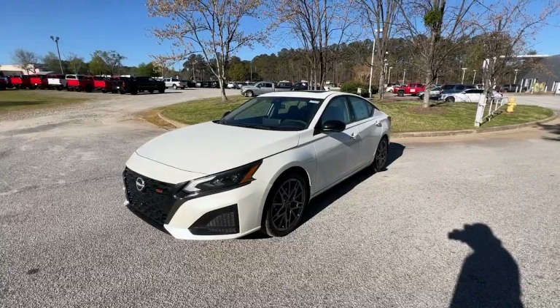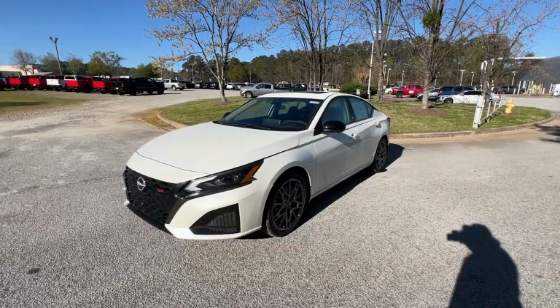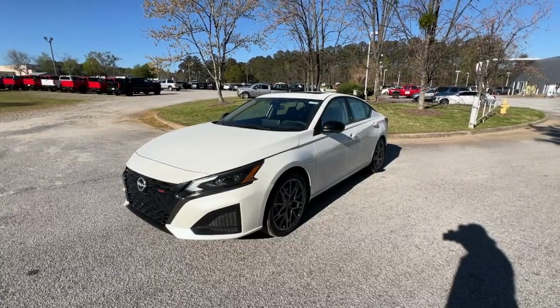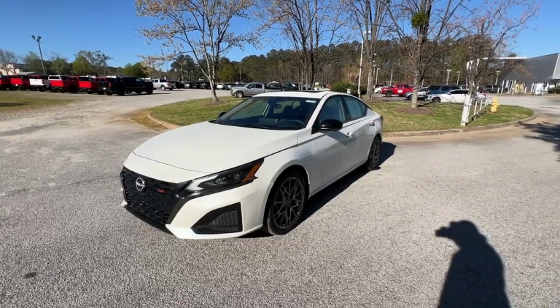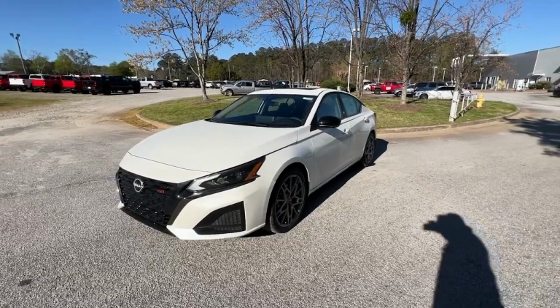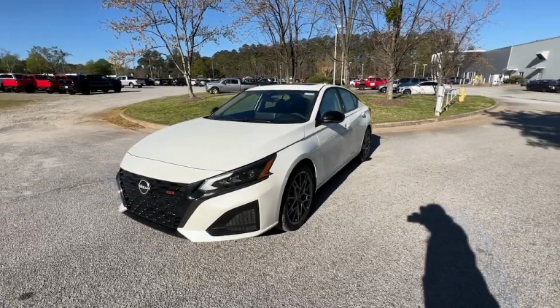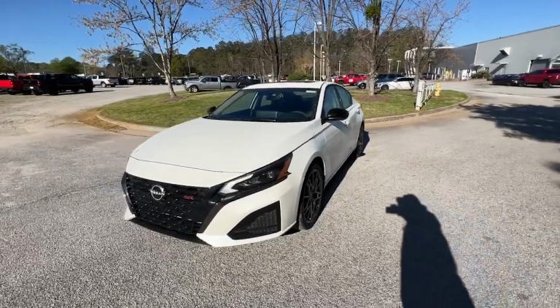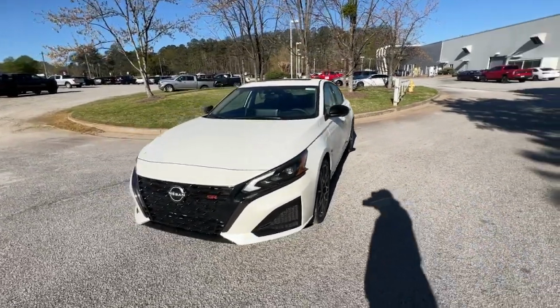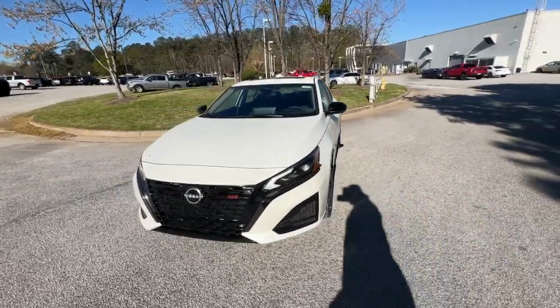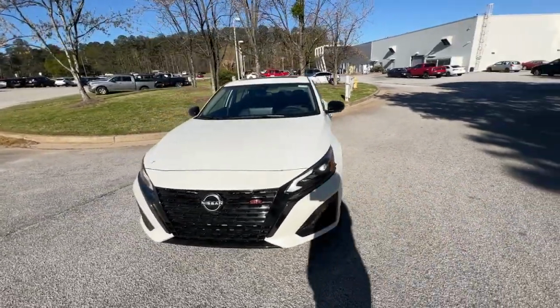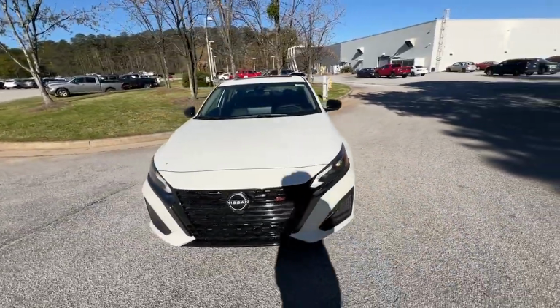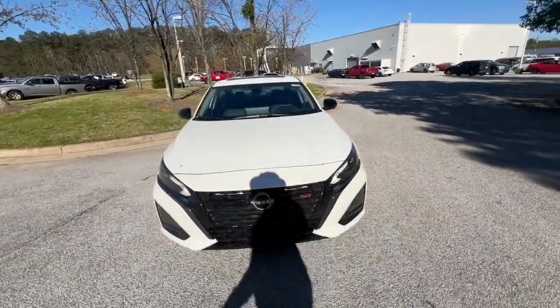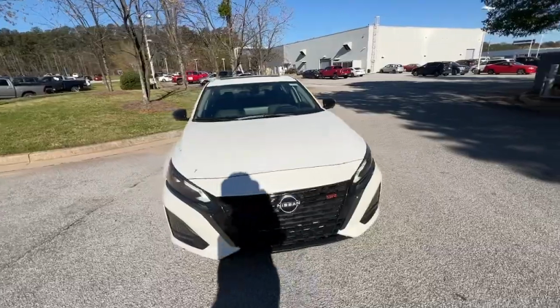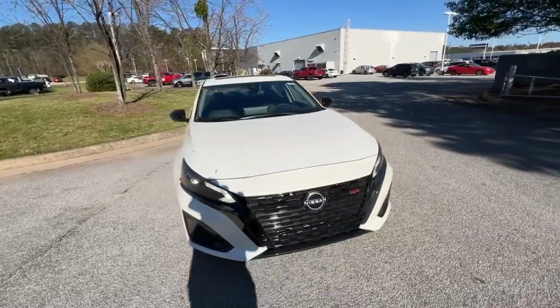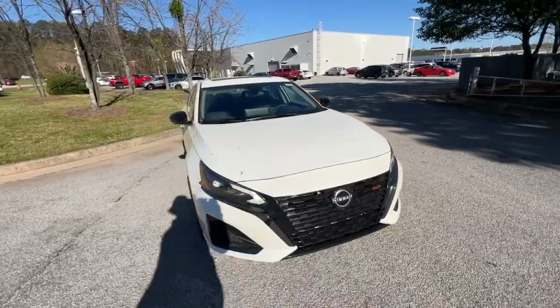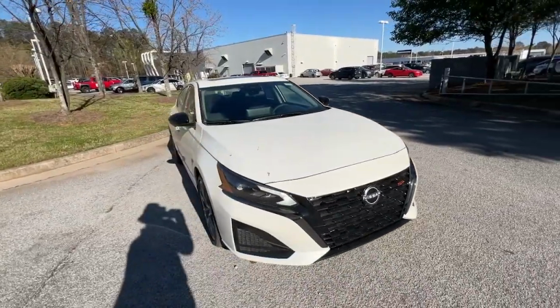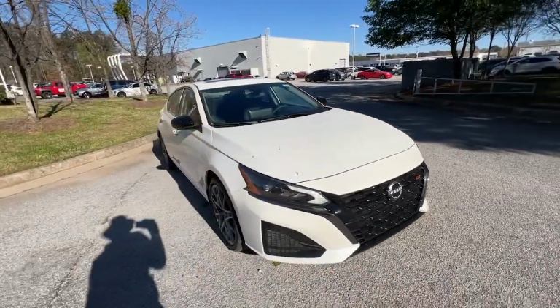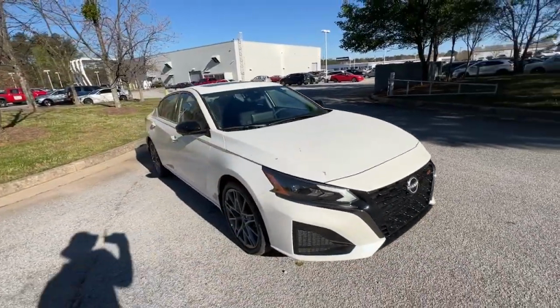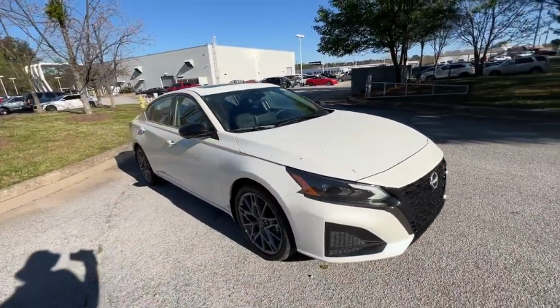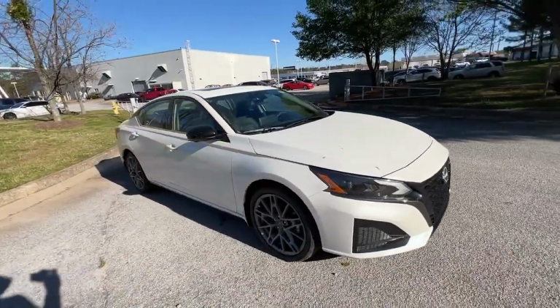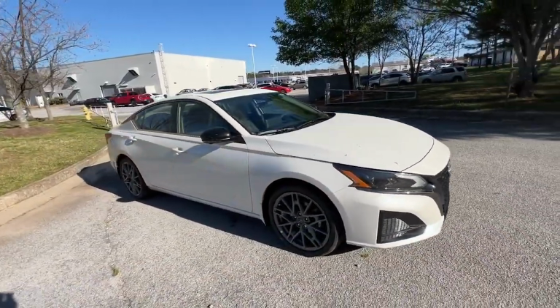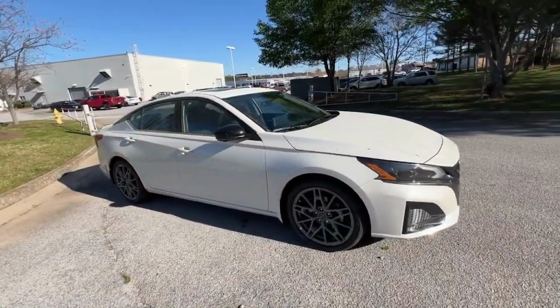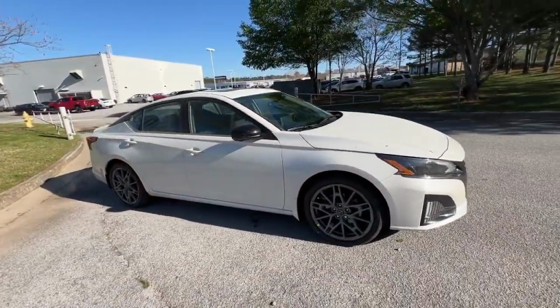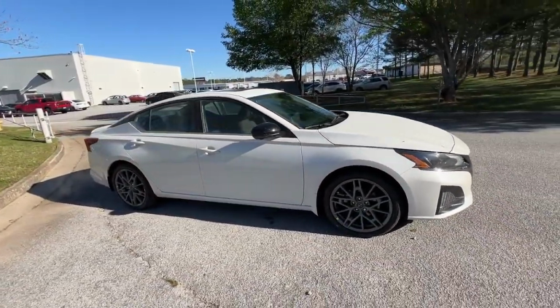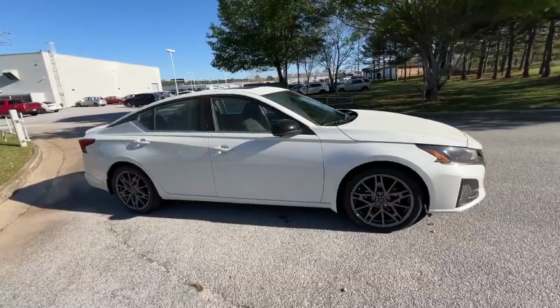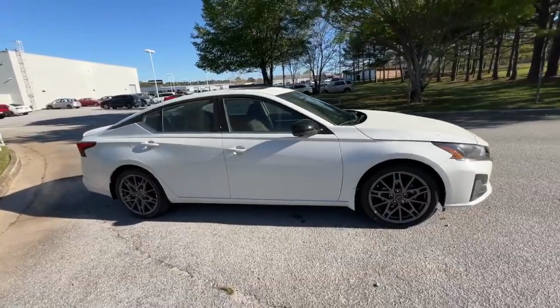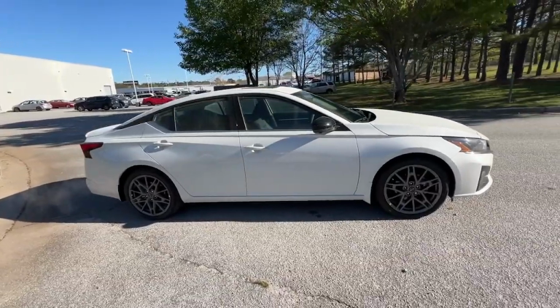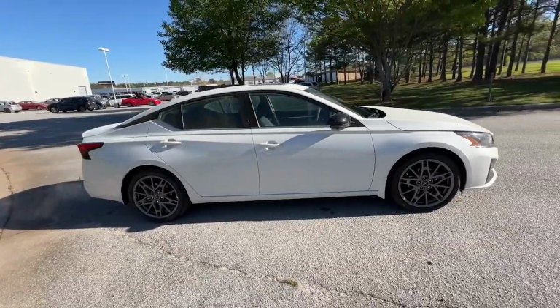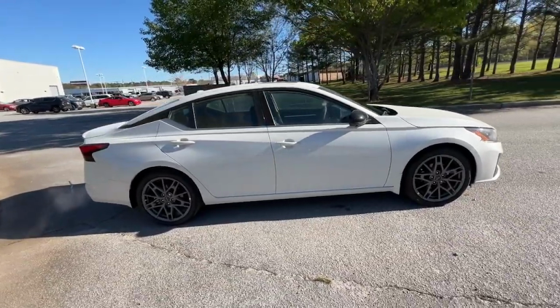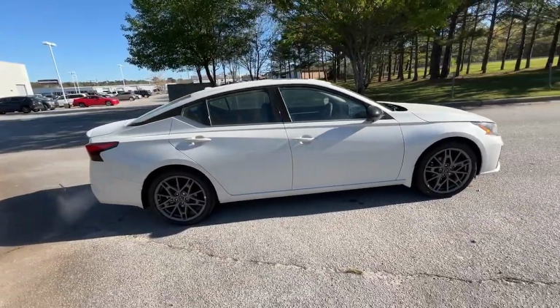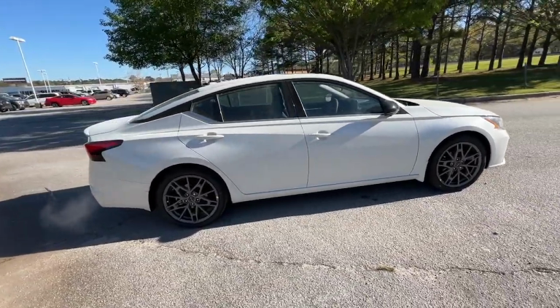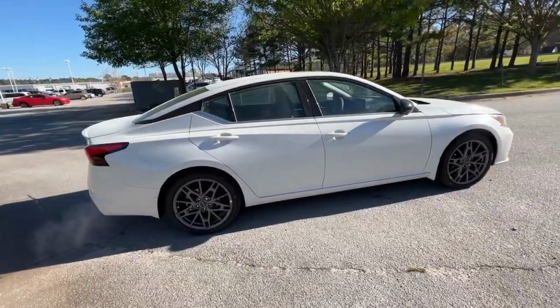This could be the car for you. The 2024 Nissan Altima. Here's a stylish, family-friendly Nissan Altima, the mid-size sedan with available all-wheel drive and standard driver assist safety features.